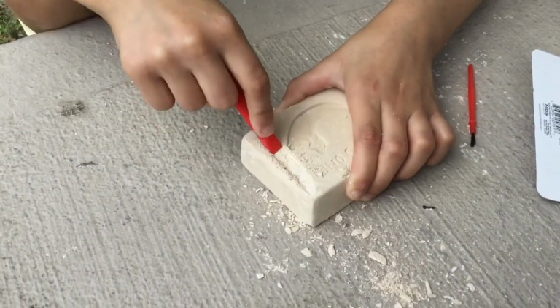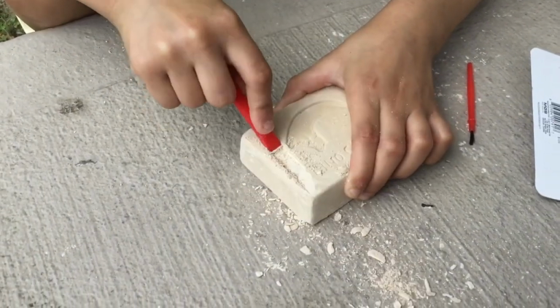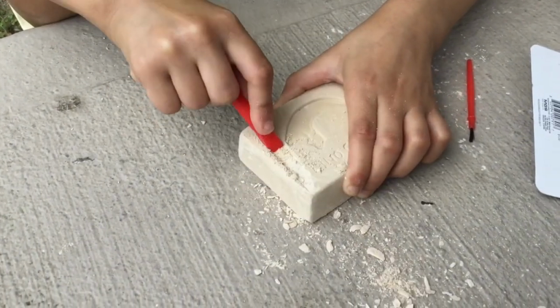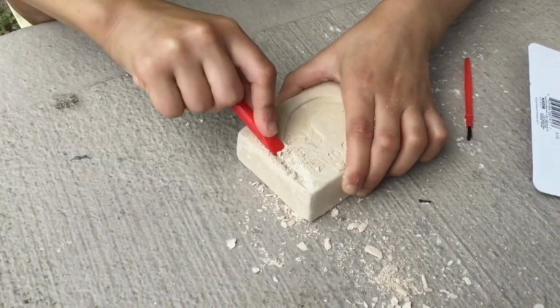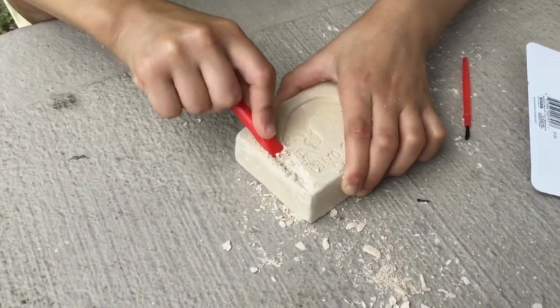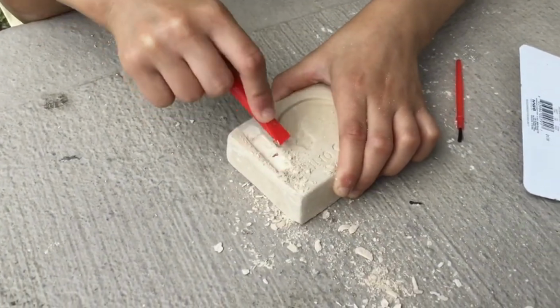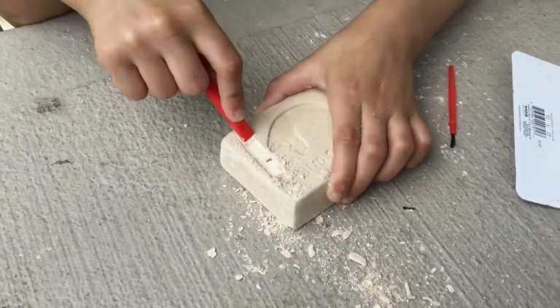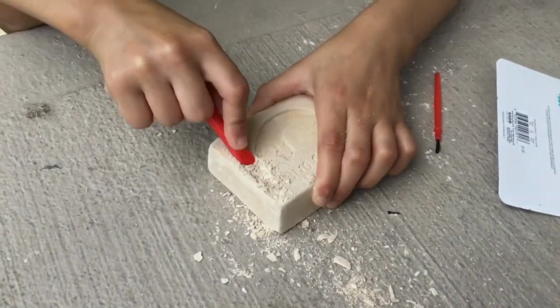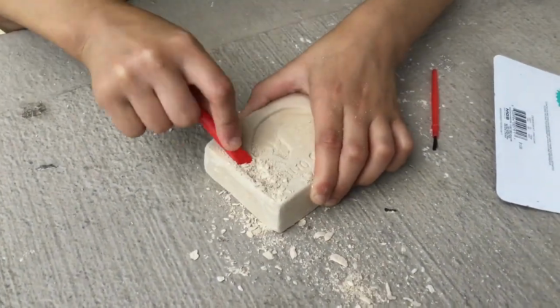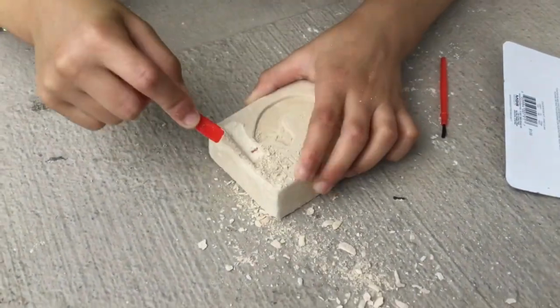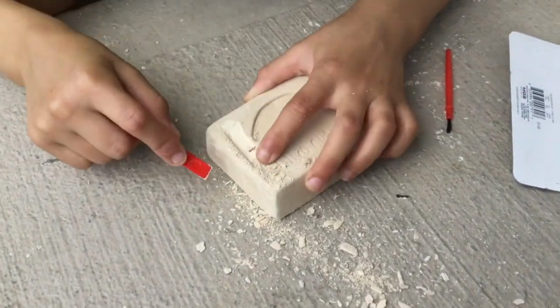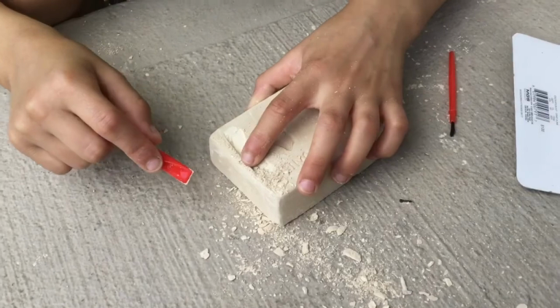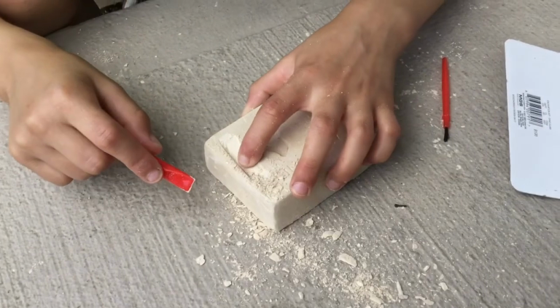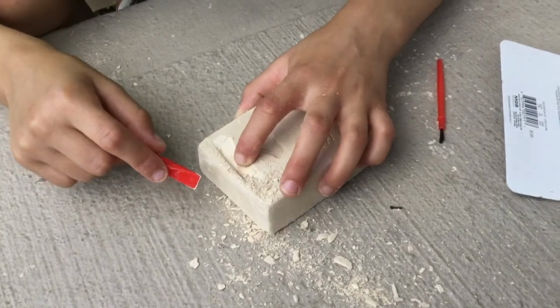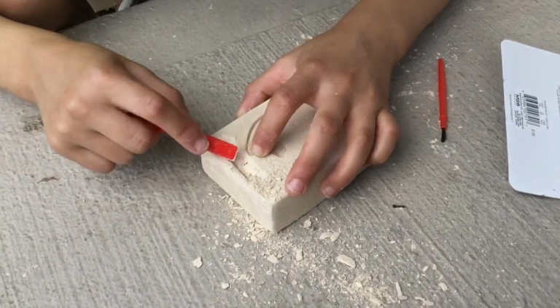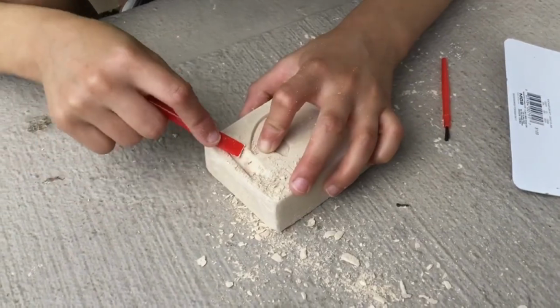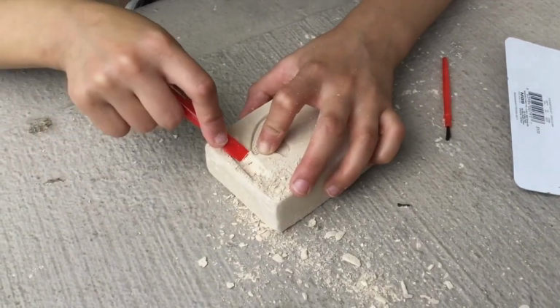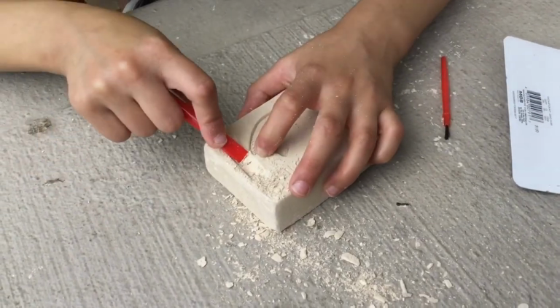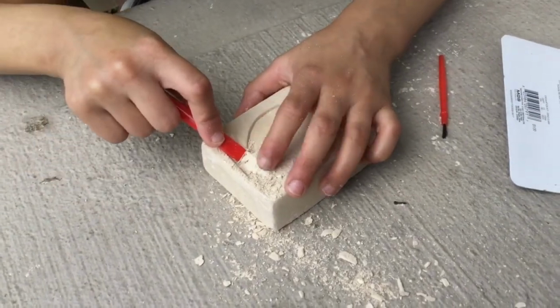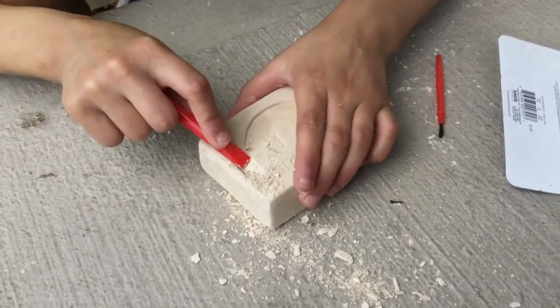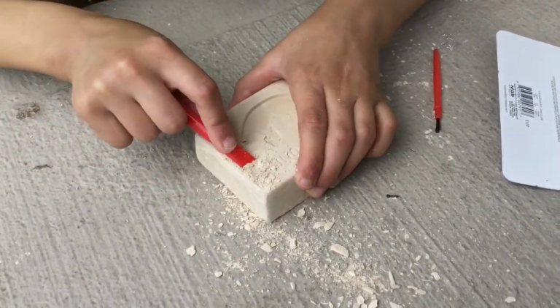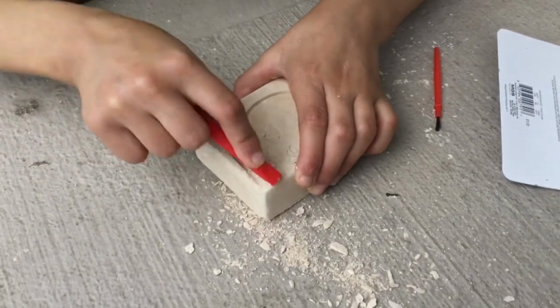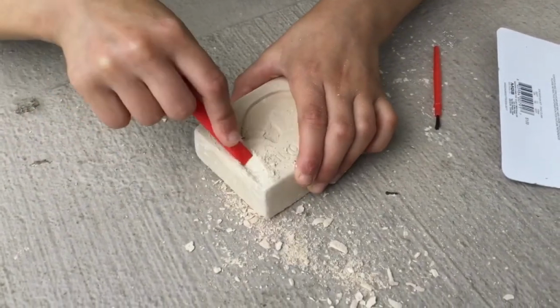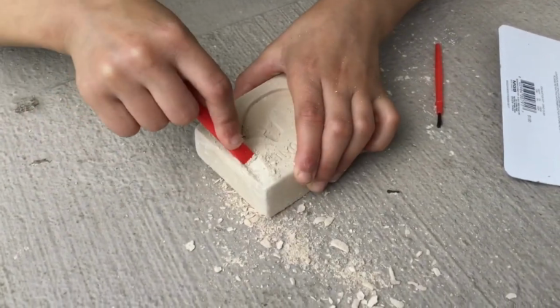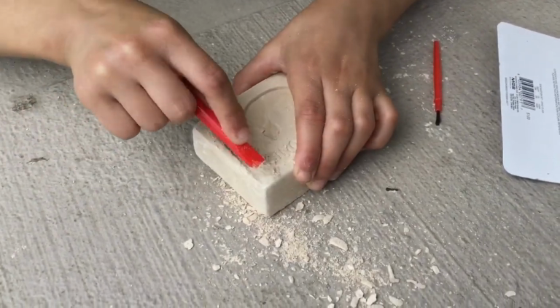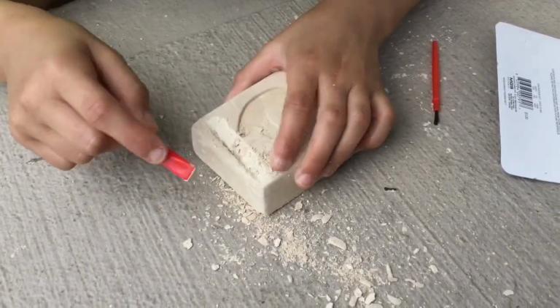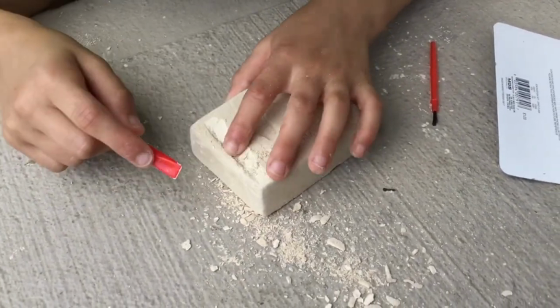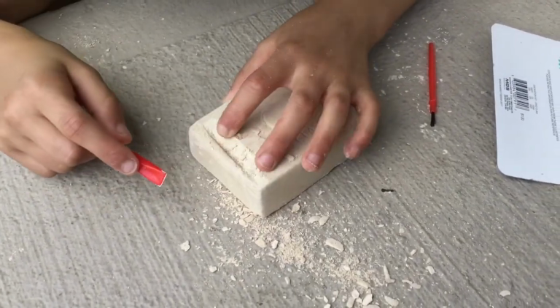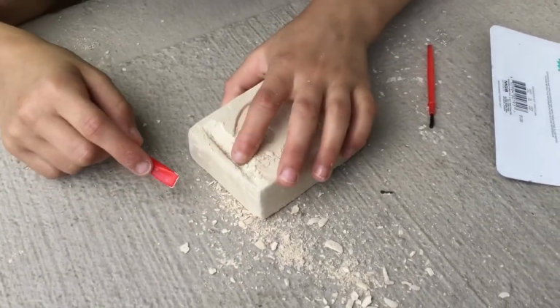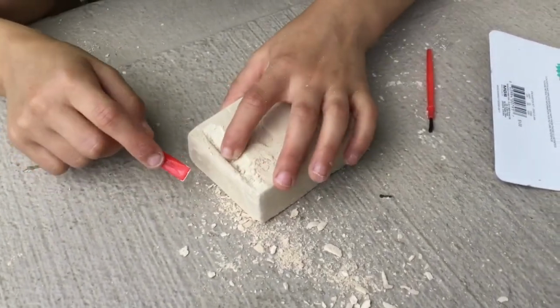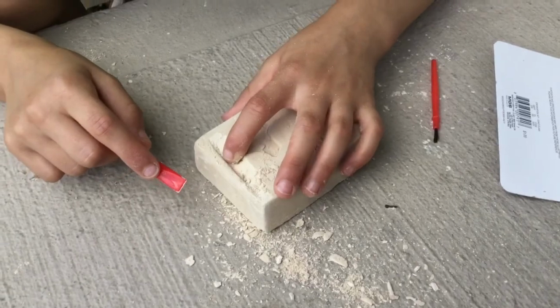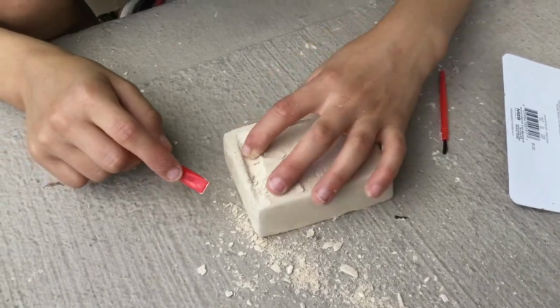Geez Louise, this is harder — wait, I already found it! What? How is that even possible?